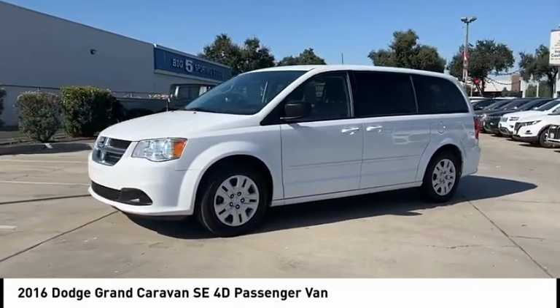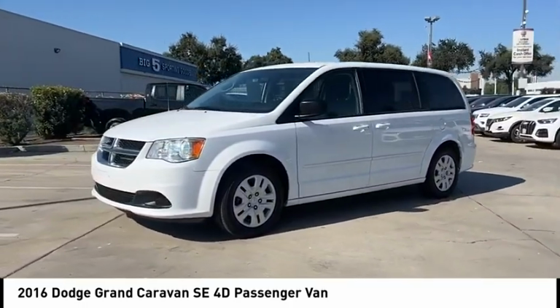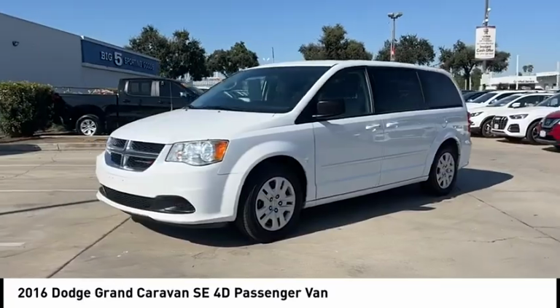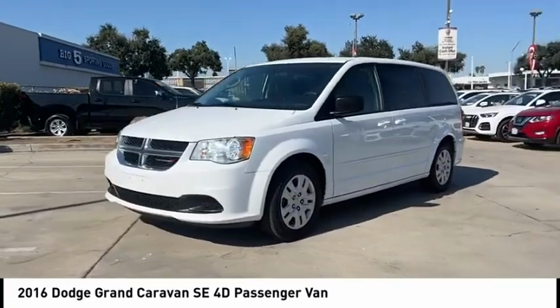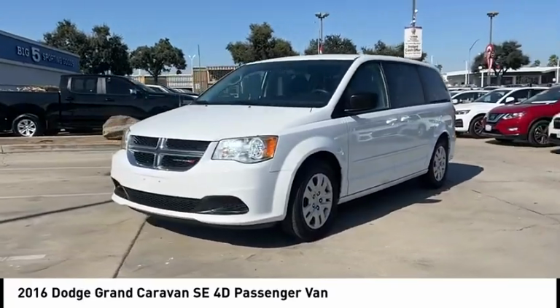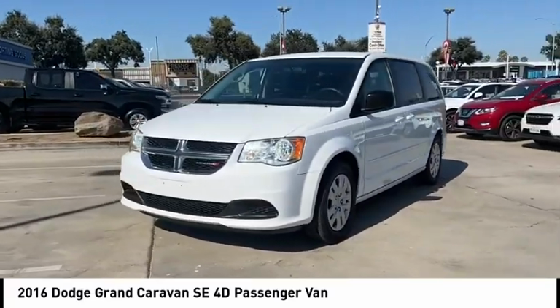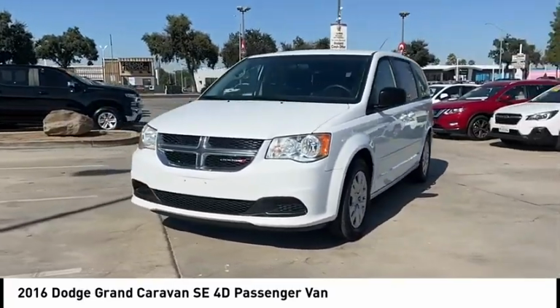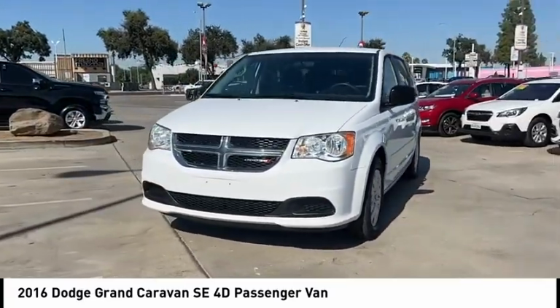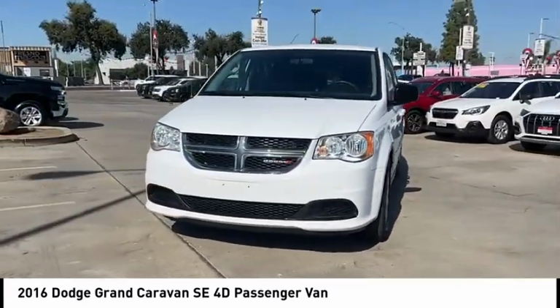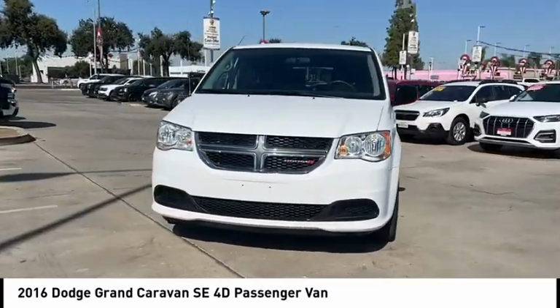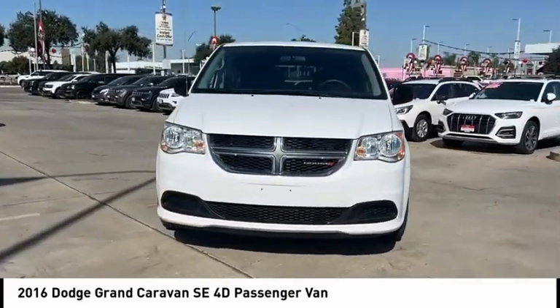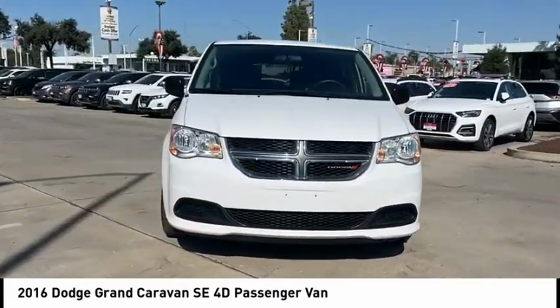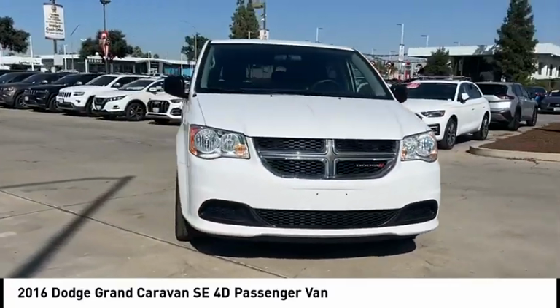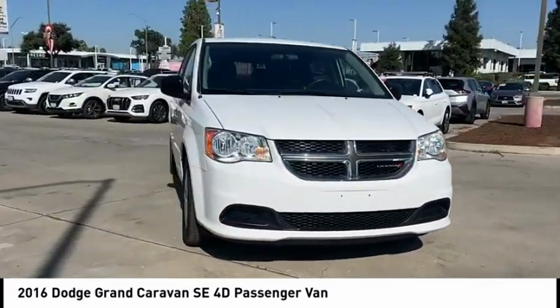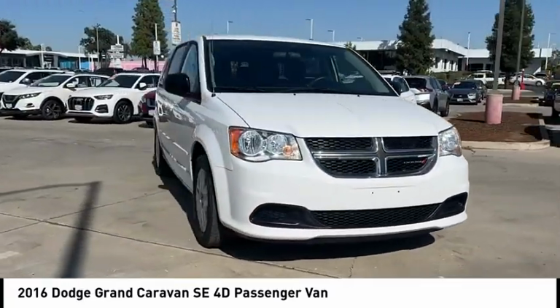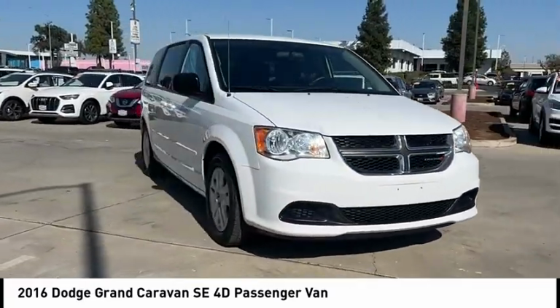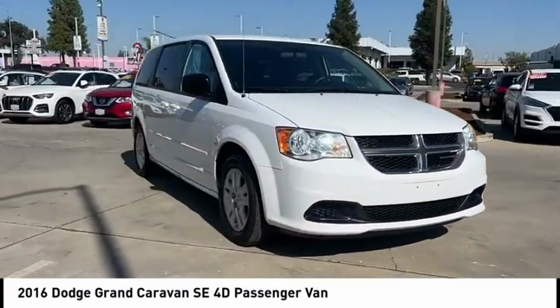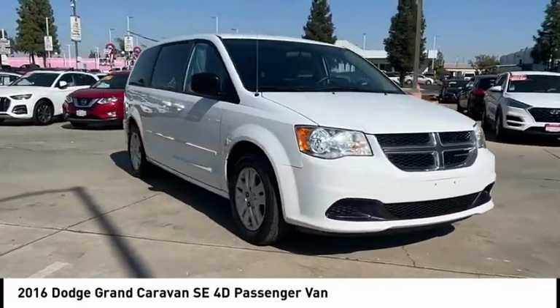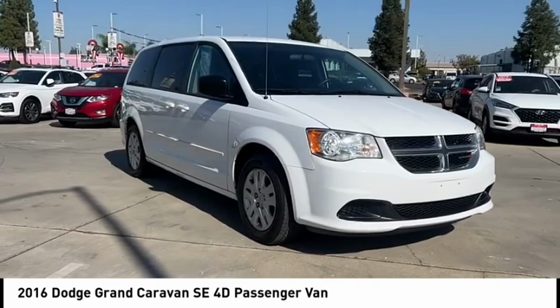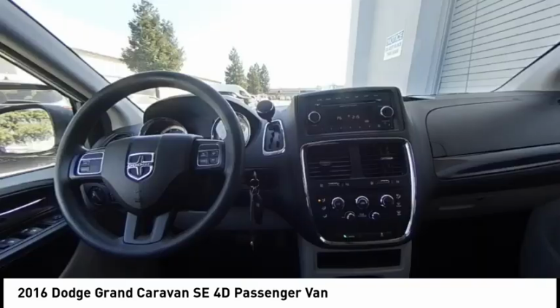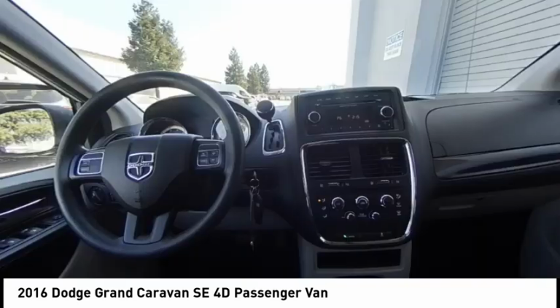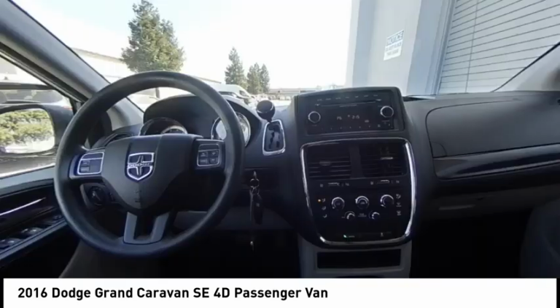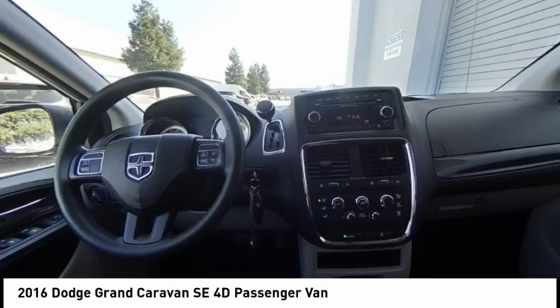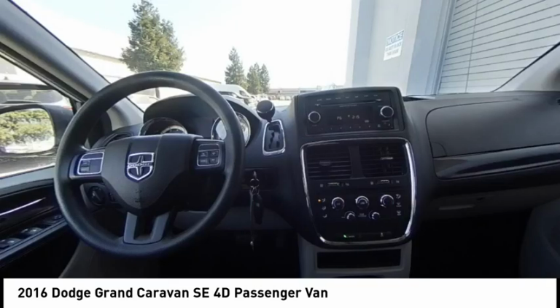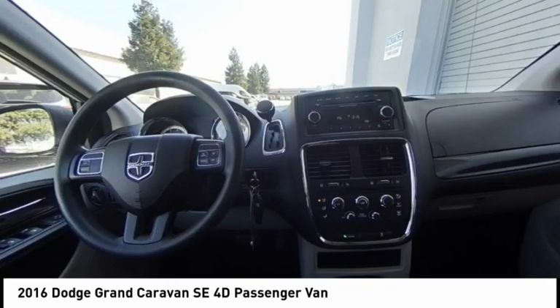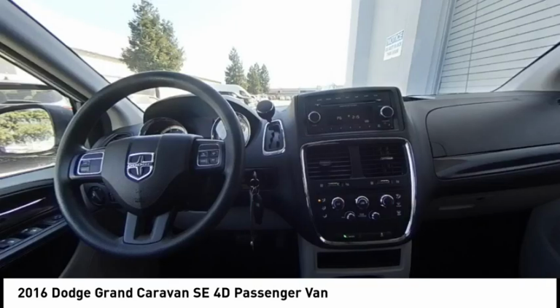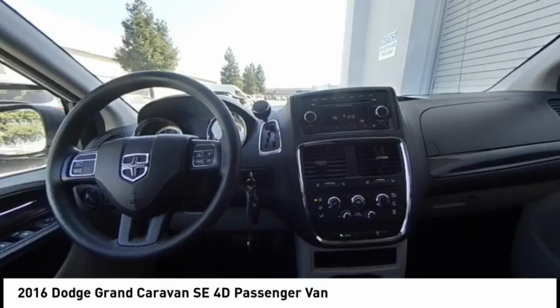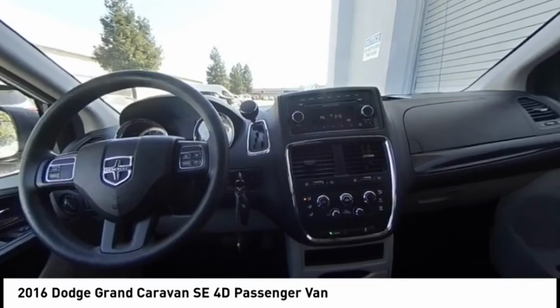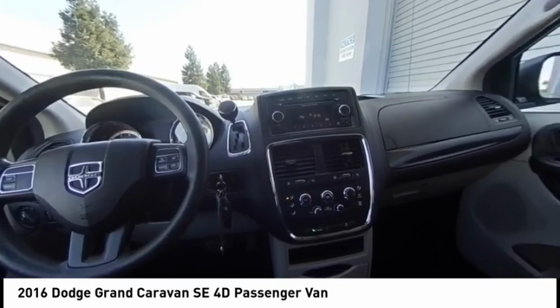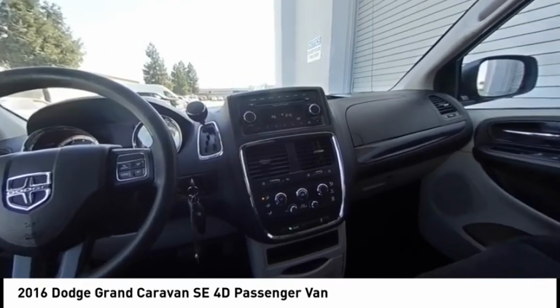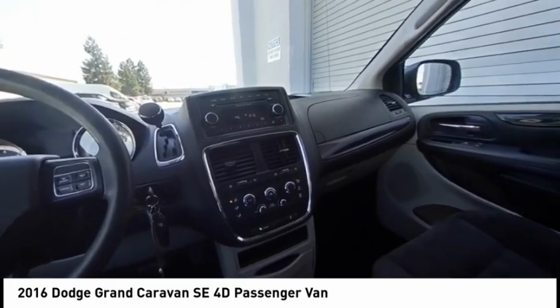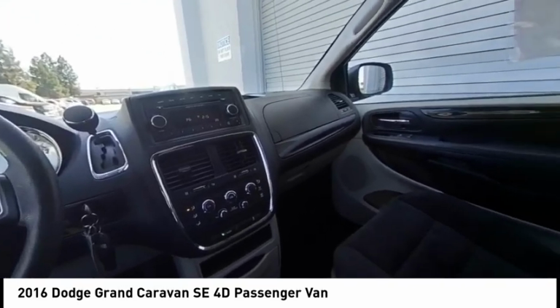This vehicle has less than 40,000 miles. Here are some of this vehicle's great options: Touring Suspension, Electronic Stability Control, Rear Spoiler, Brake Assist.